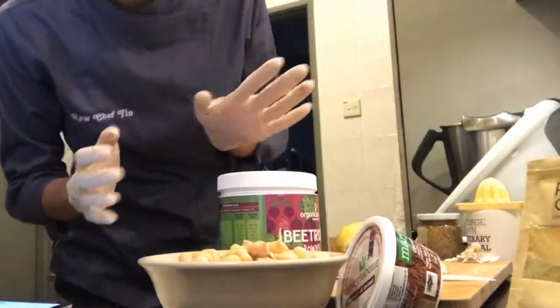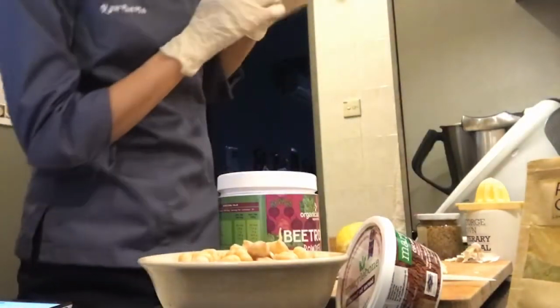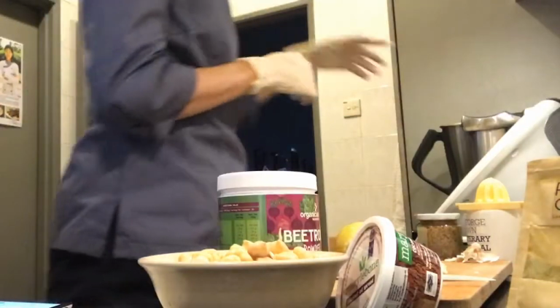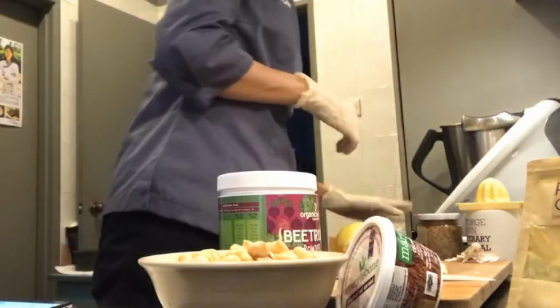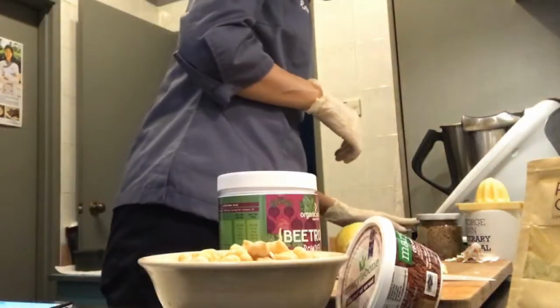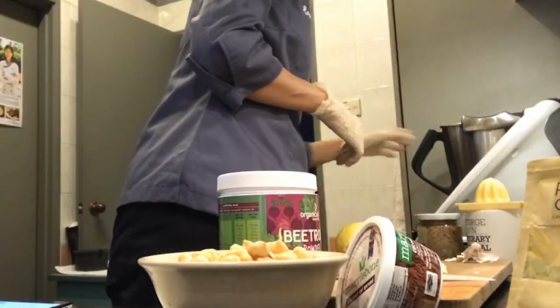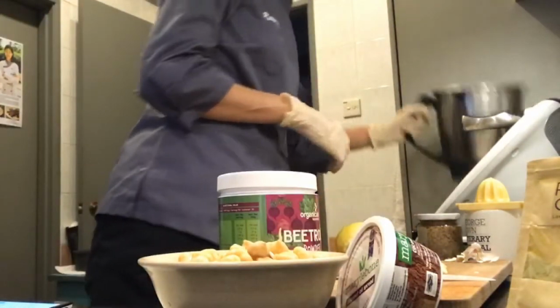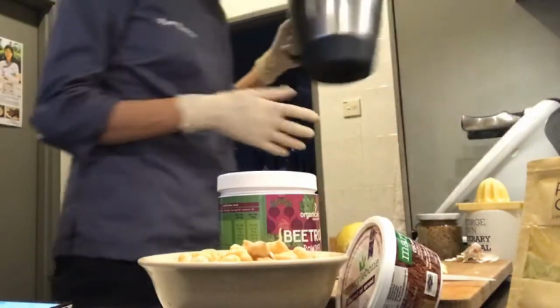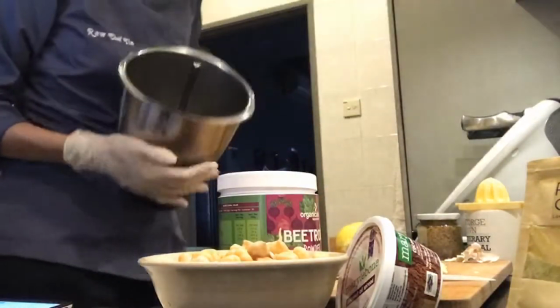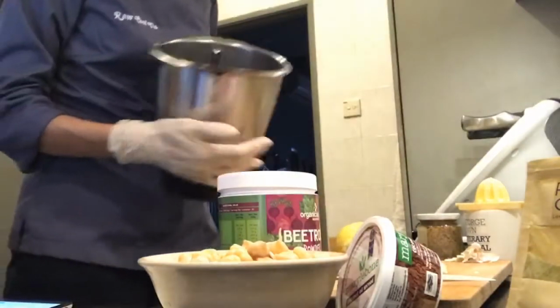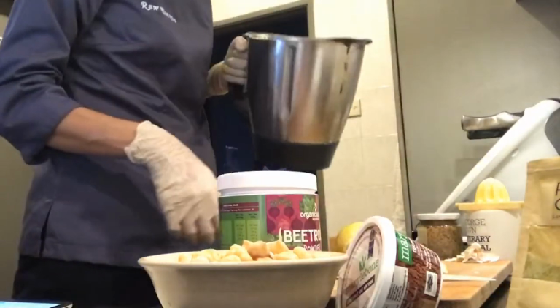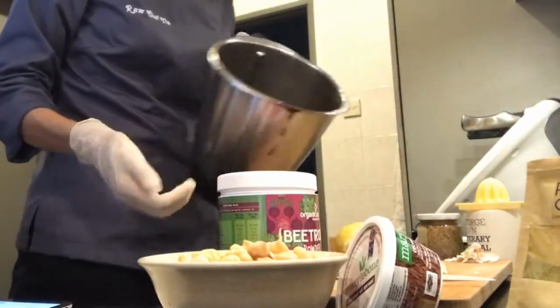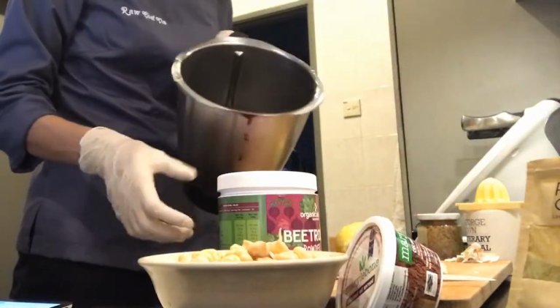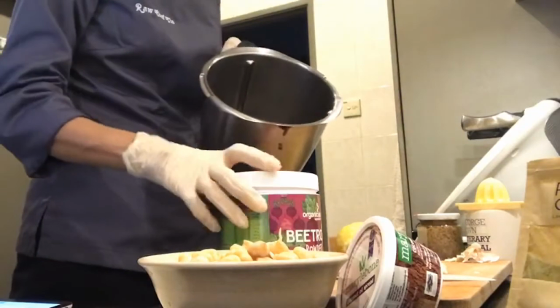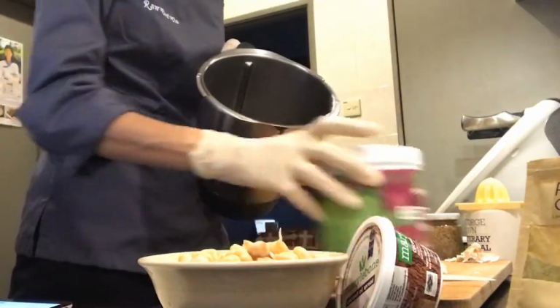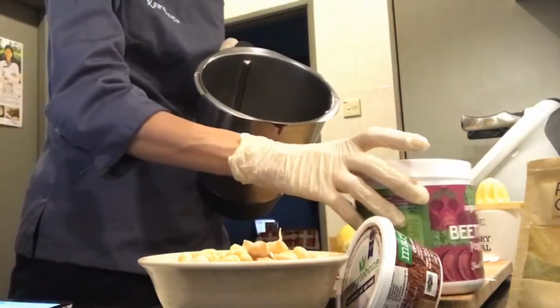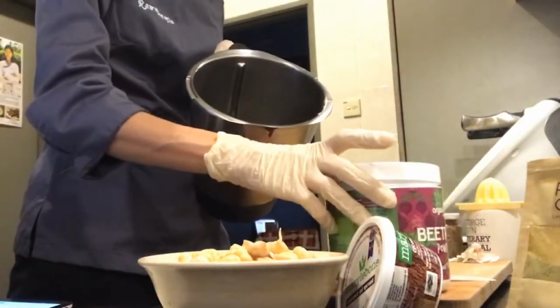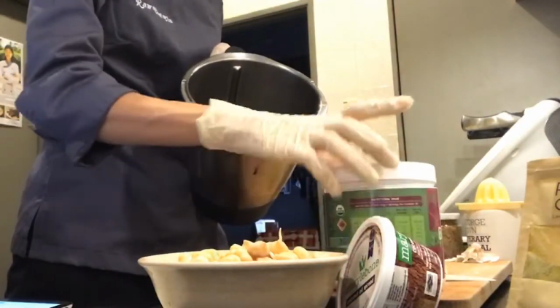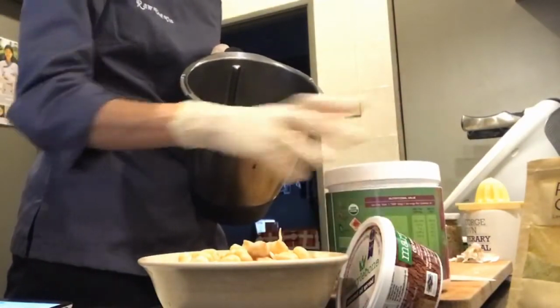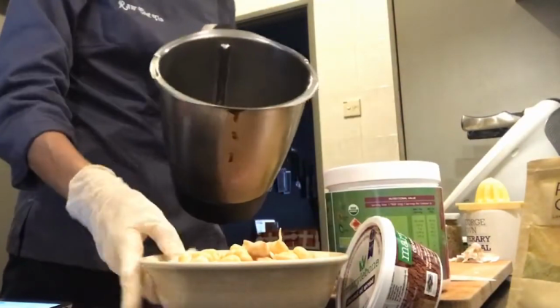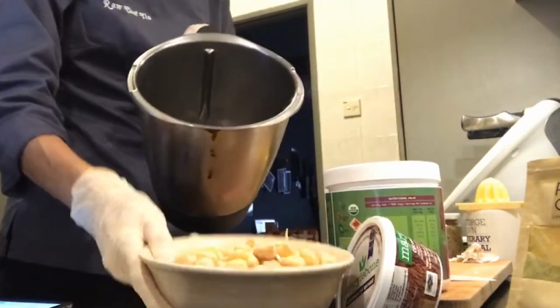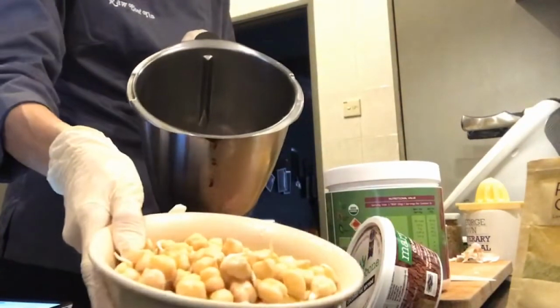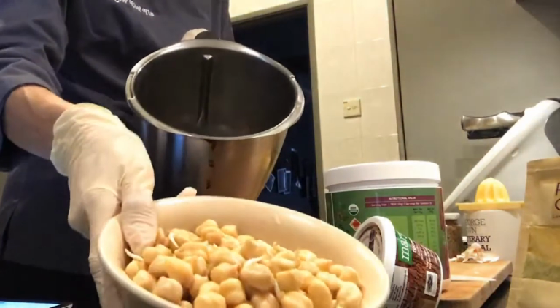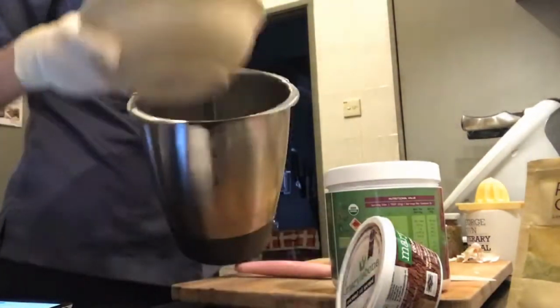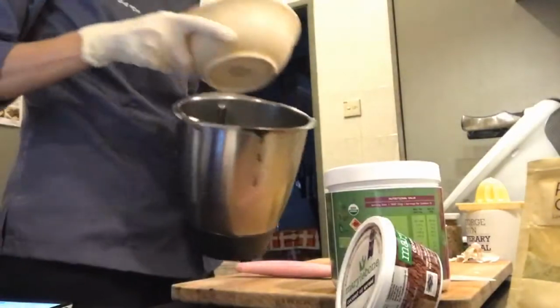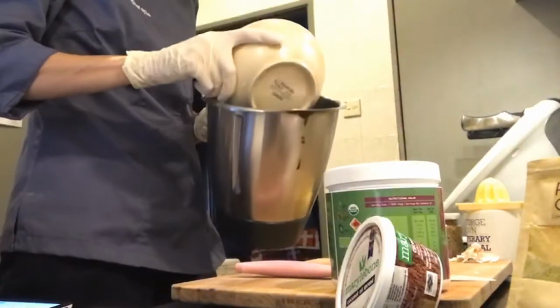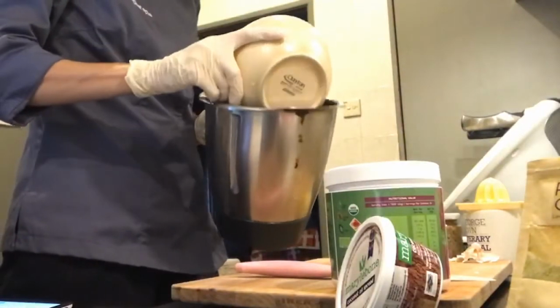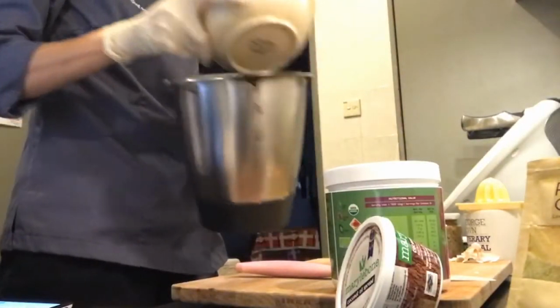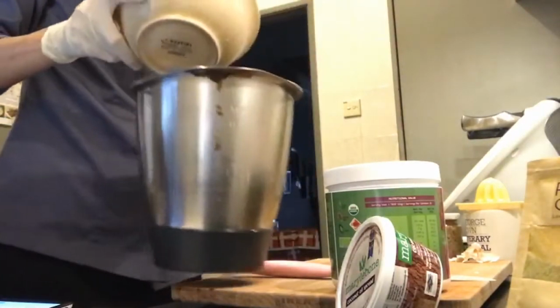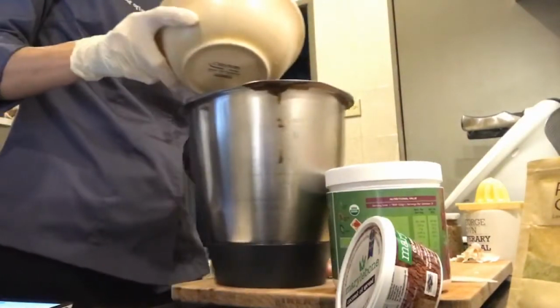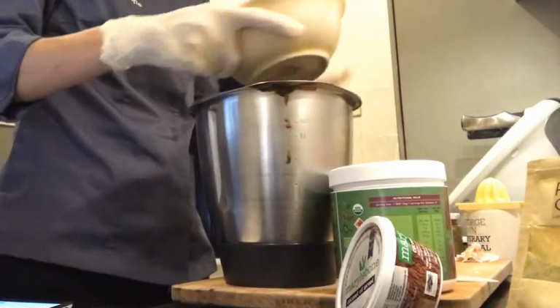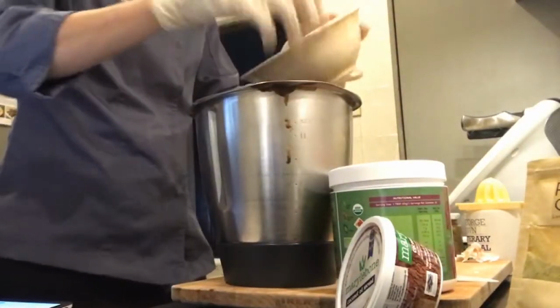The list of ingredients is already covered - it's very simple: just blend it all up in your food processor. I'm using my Thermomix today, so I'm just going to put everything inside.